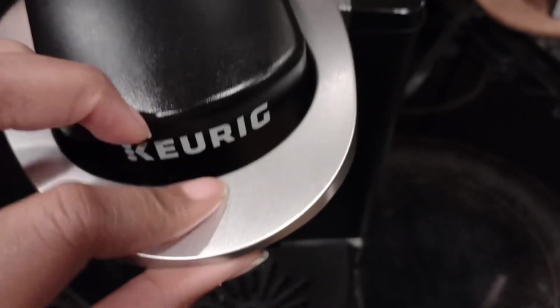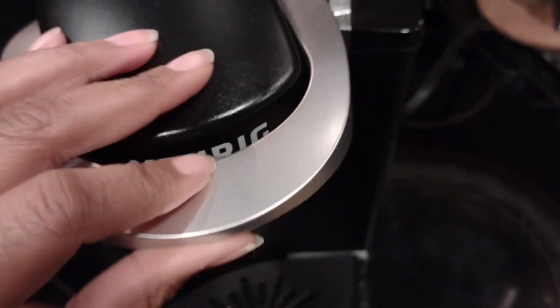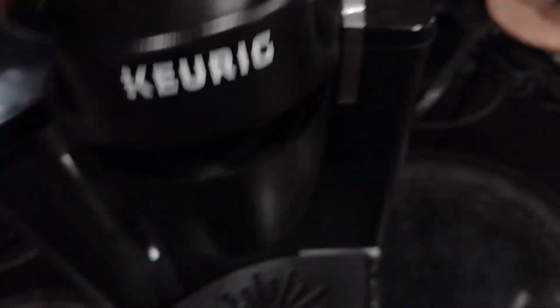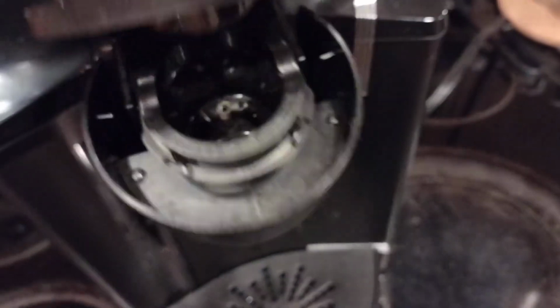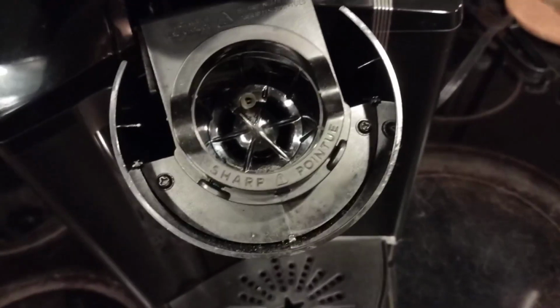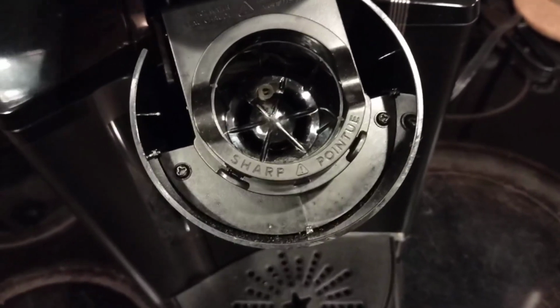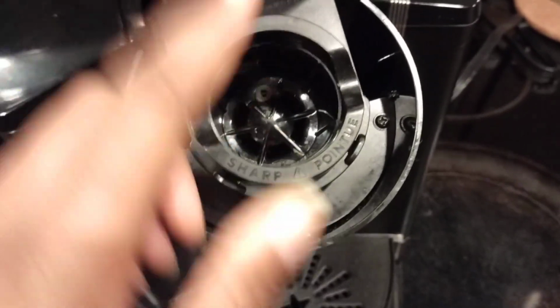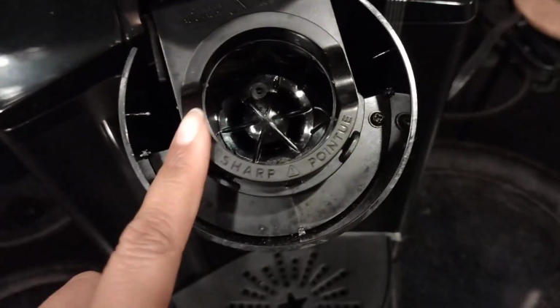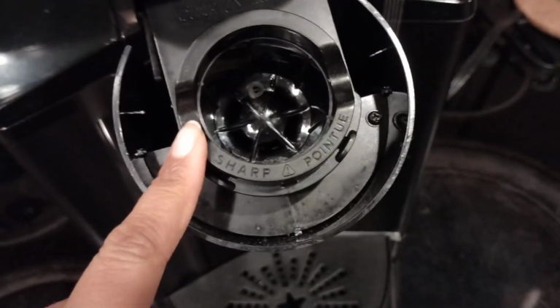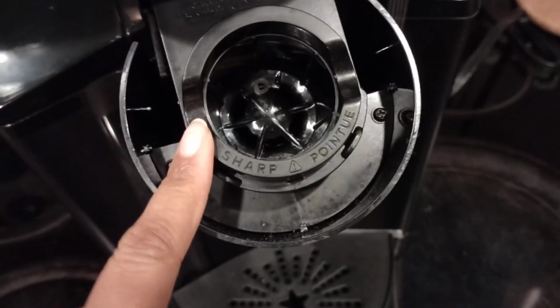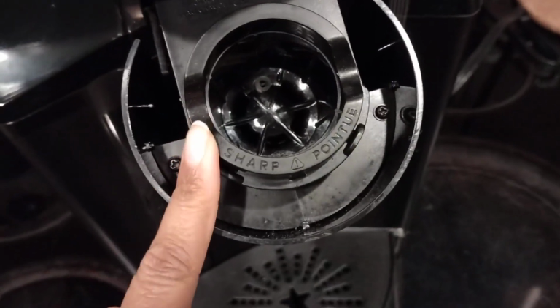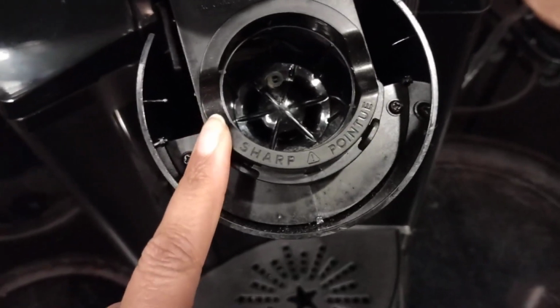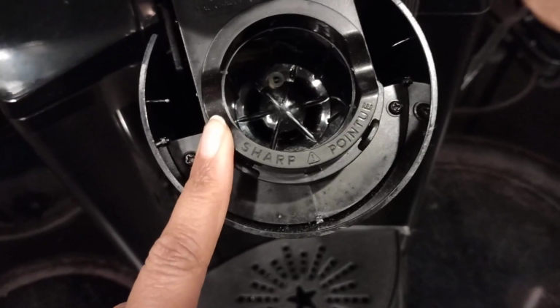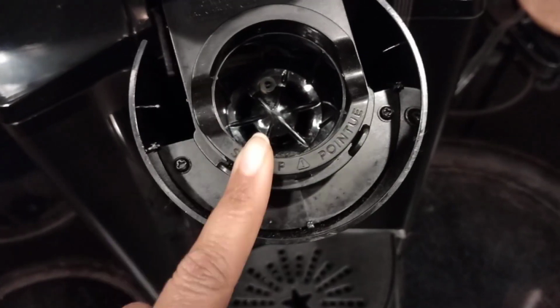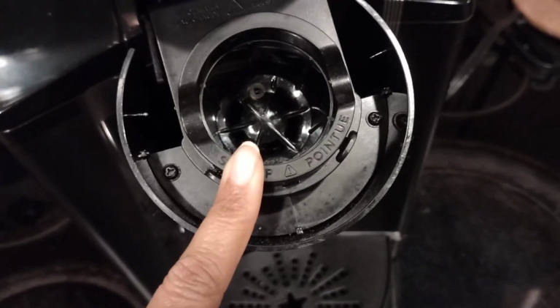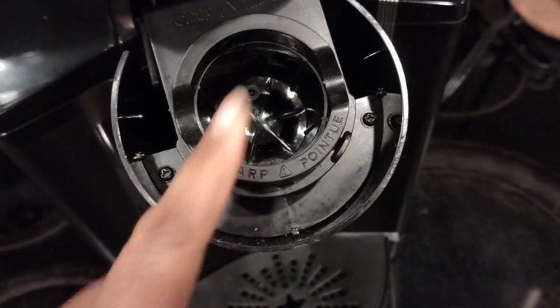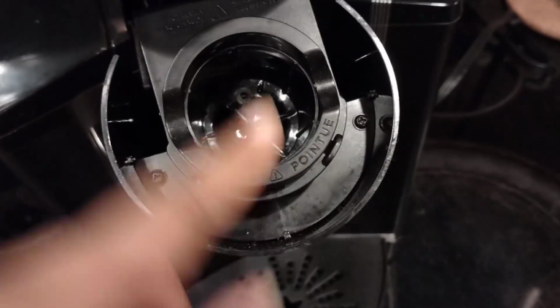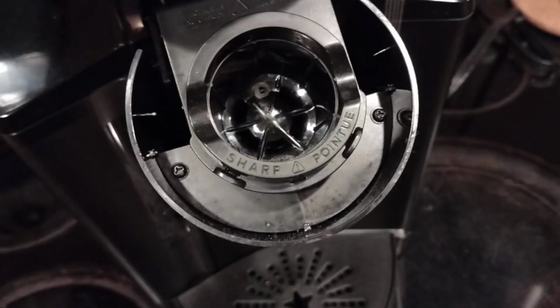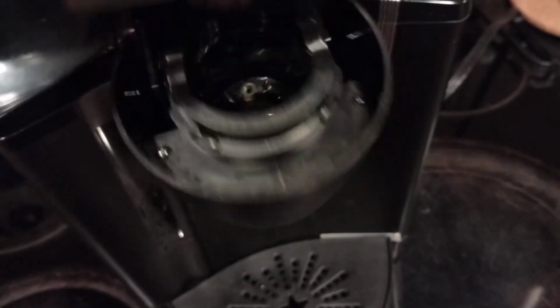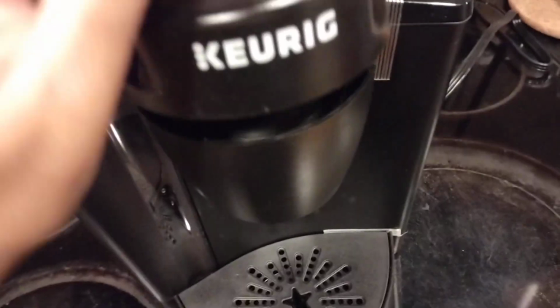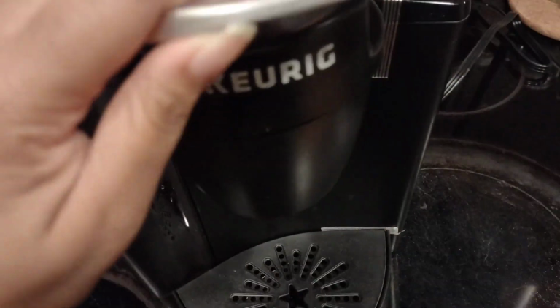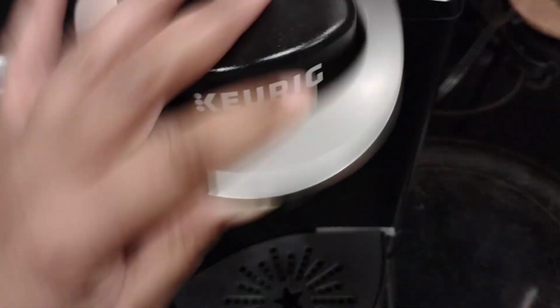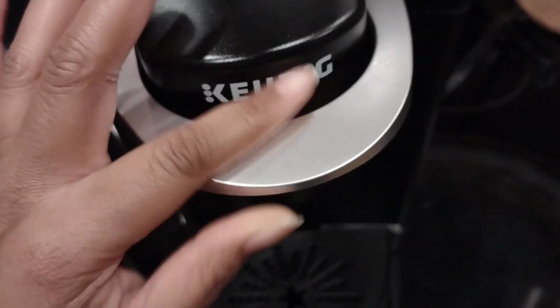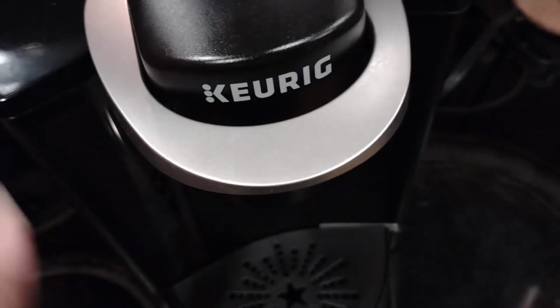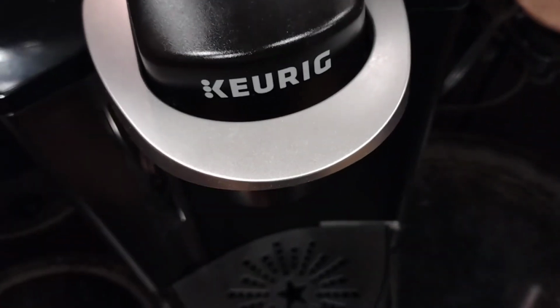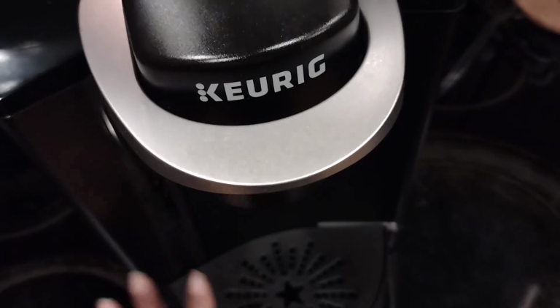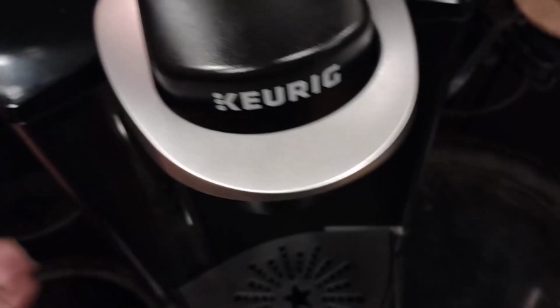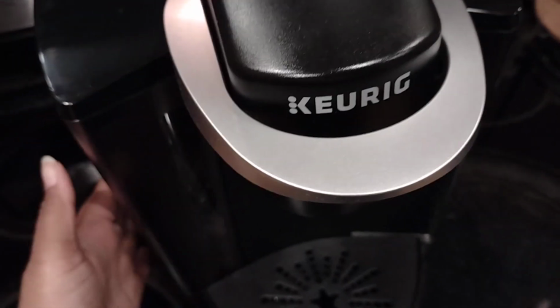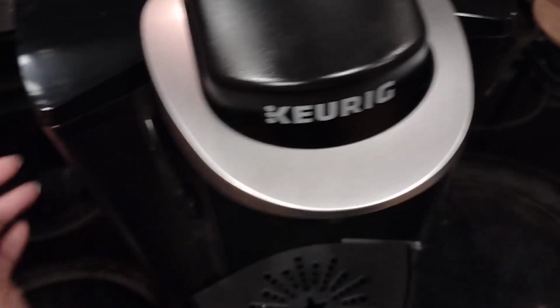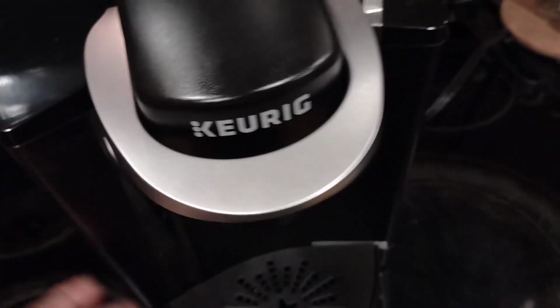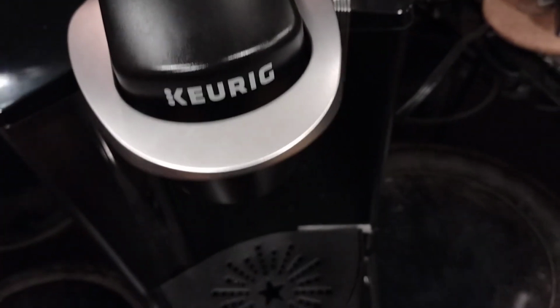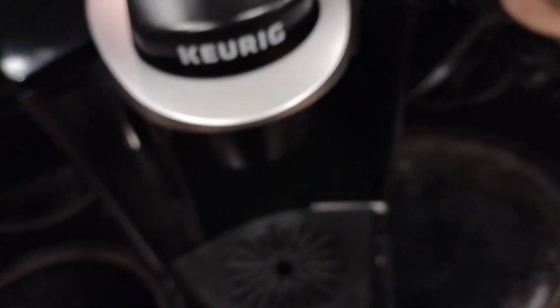This compartment is for the coffee pod. You just place it in here, close it, place your cup and water, and get to brewing.